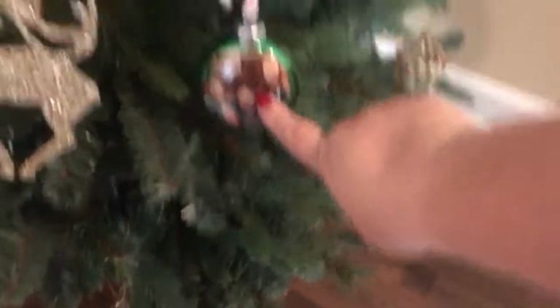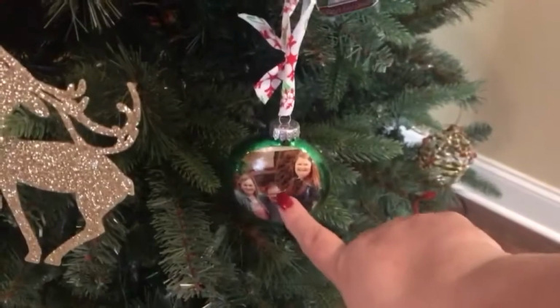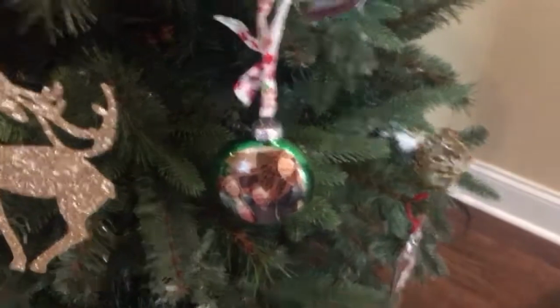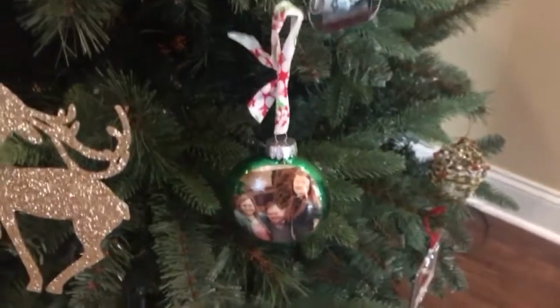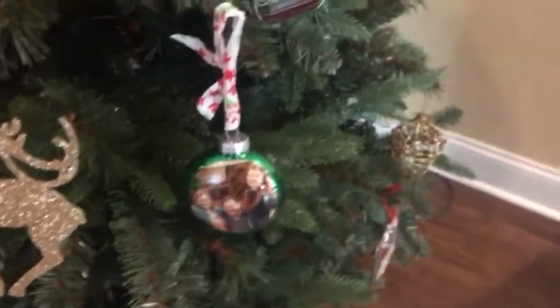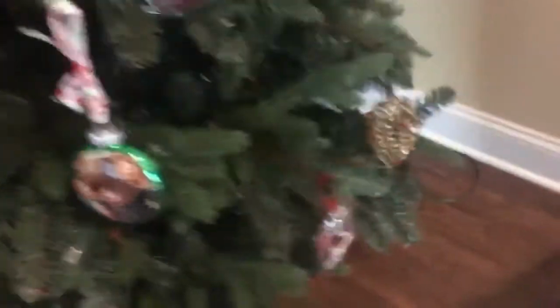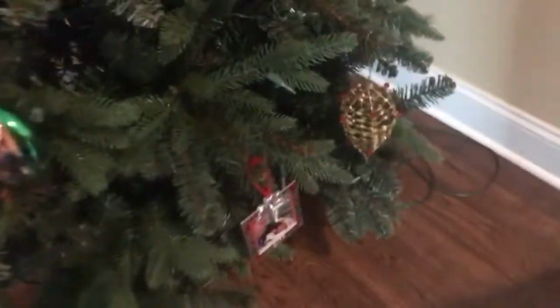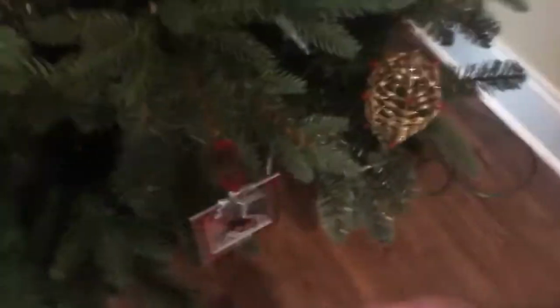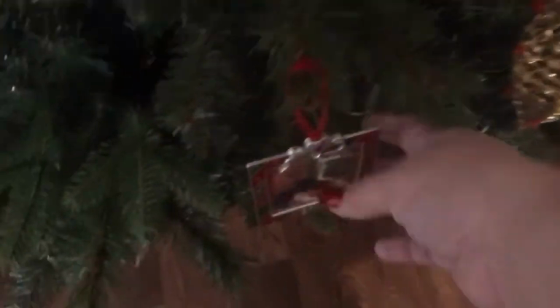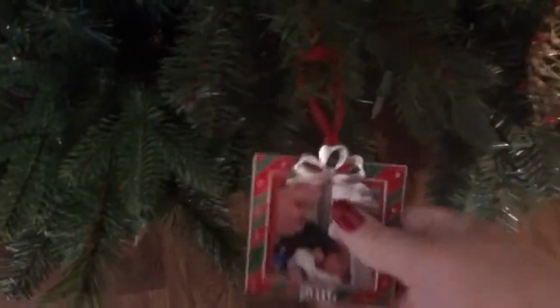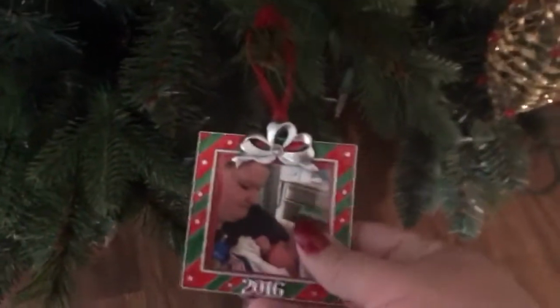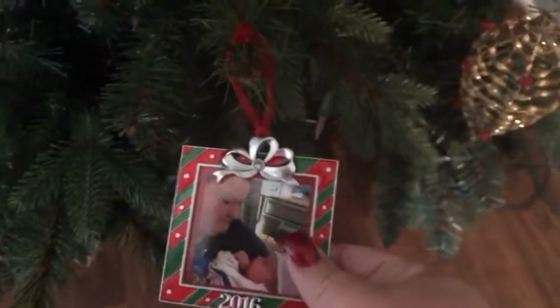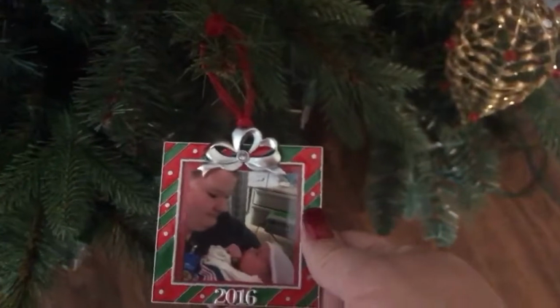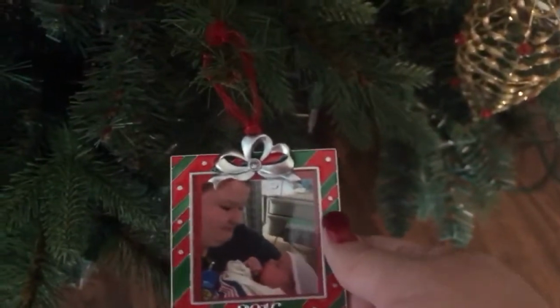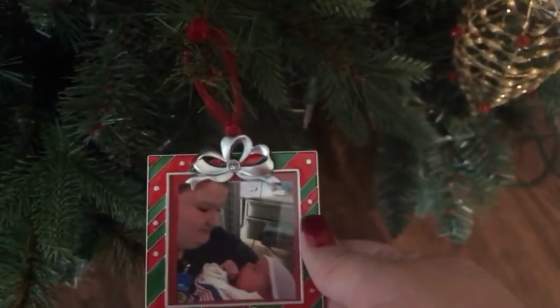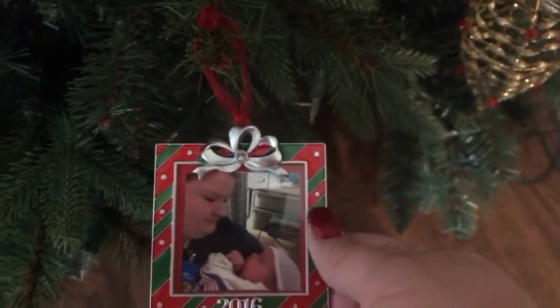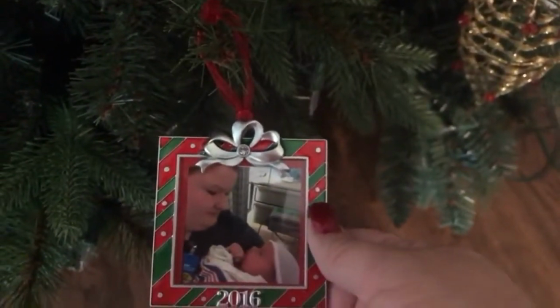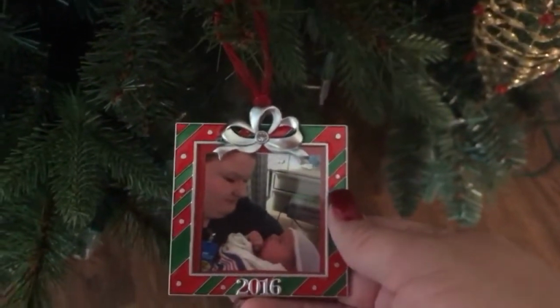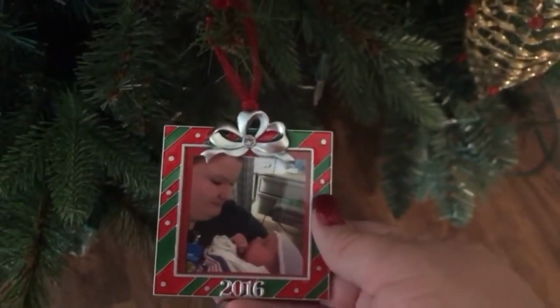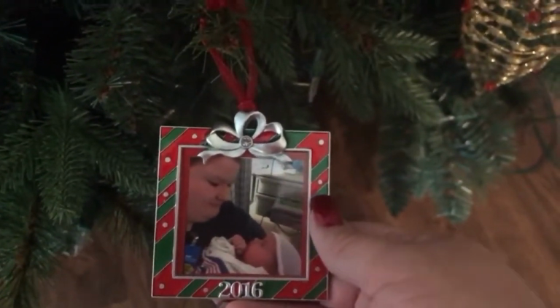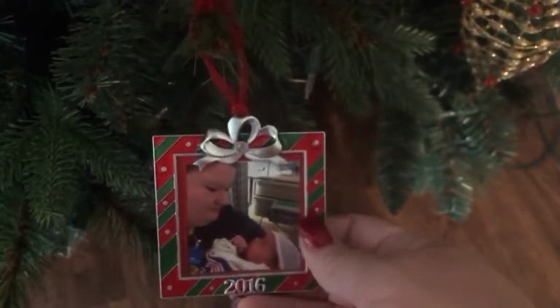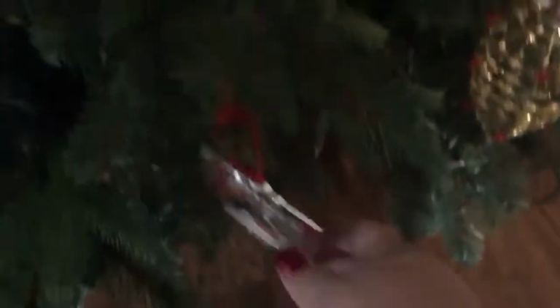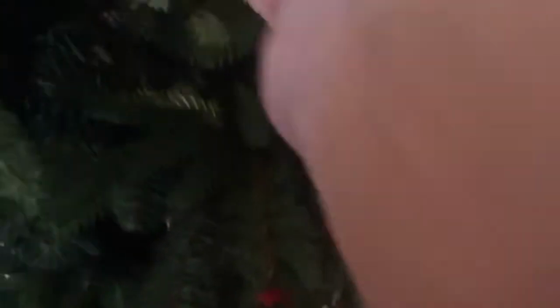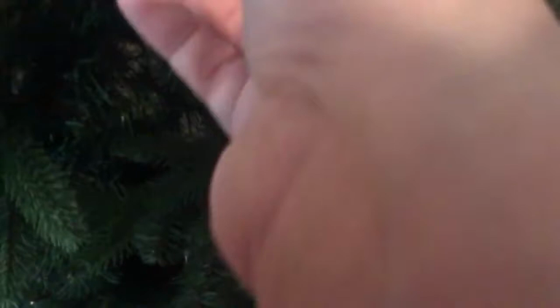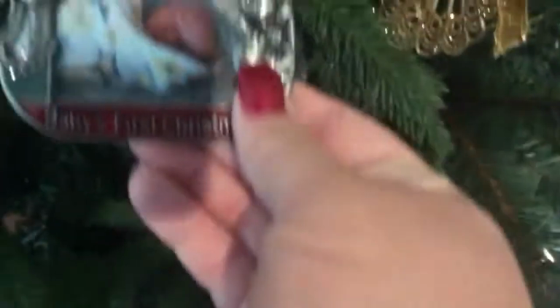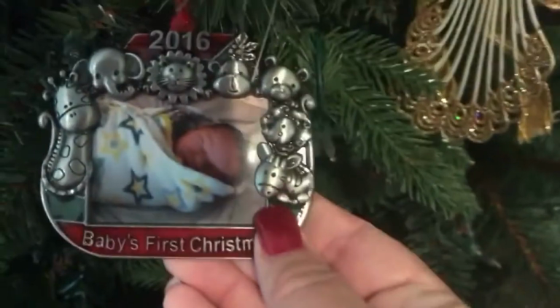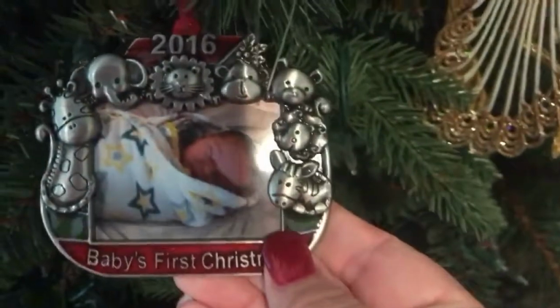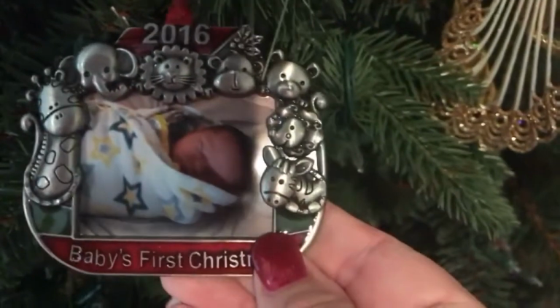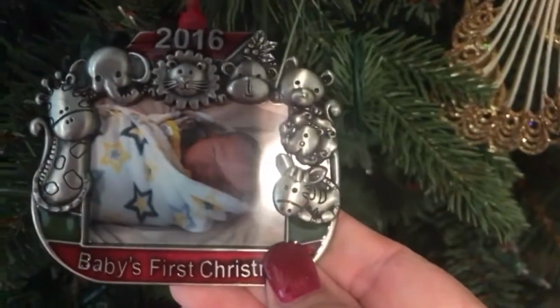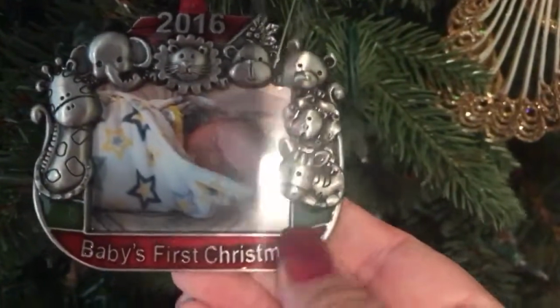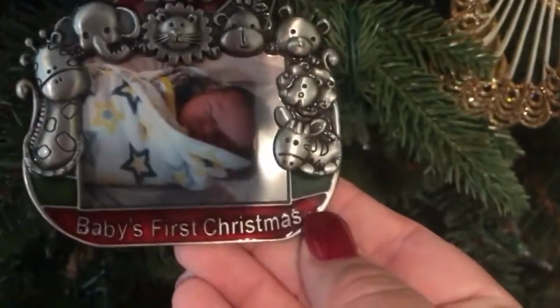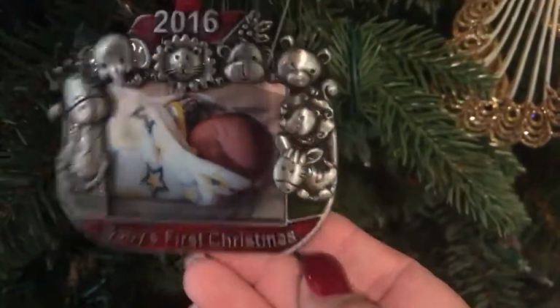Here is another ornament from his first Christmas — somebody gave us this one. It's Chelsea and Harrison and it says 2016. And here's one that has Harrison — this is 2016, 'Baby's First Christmas.'